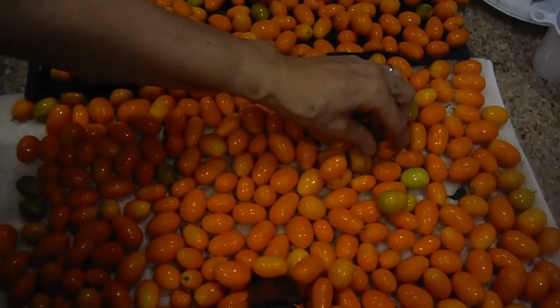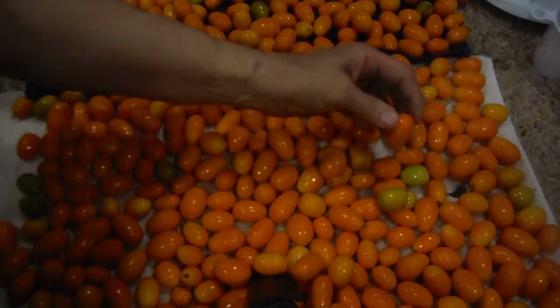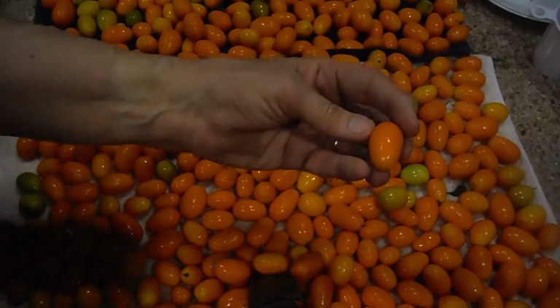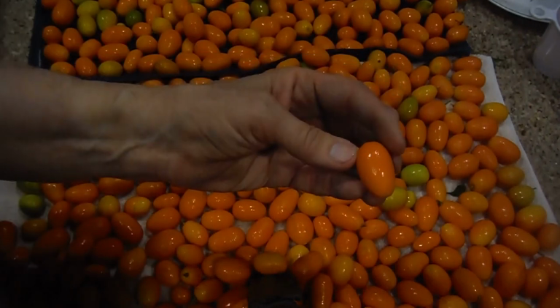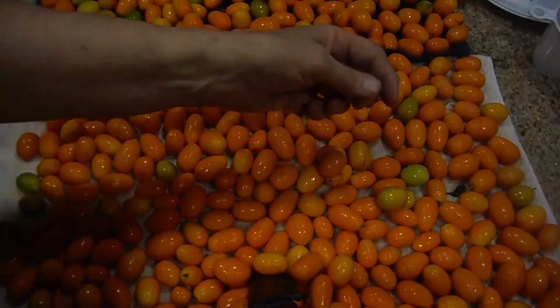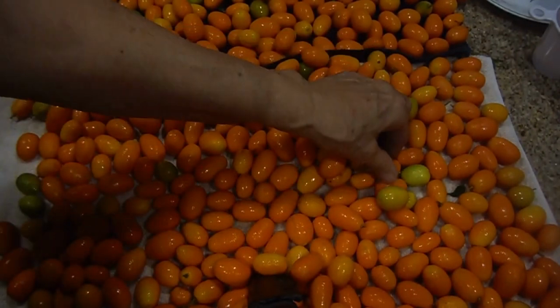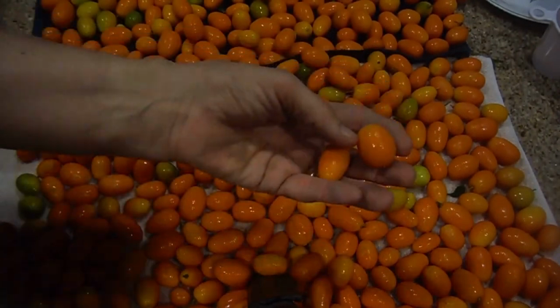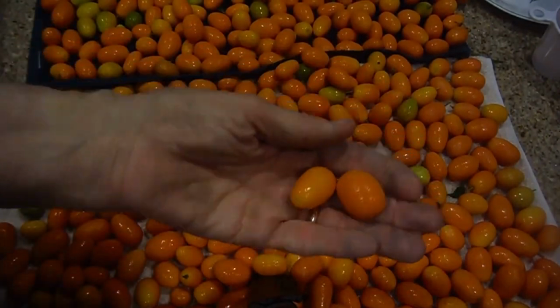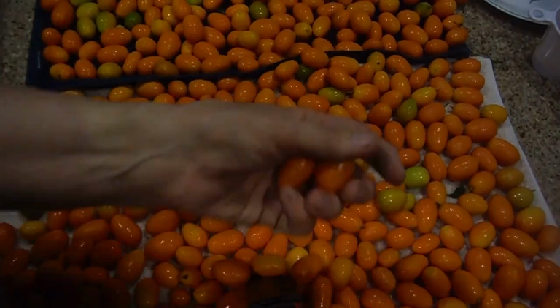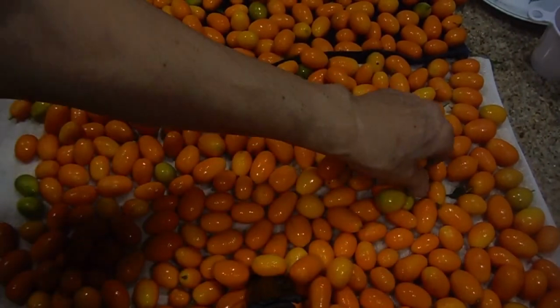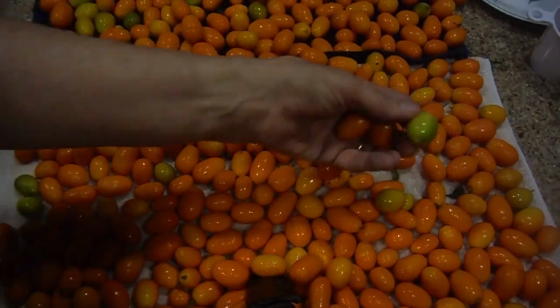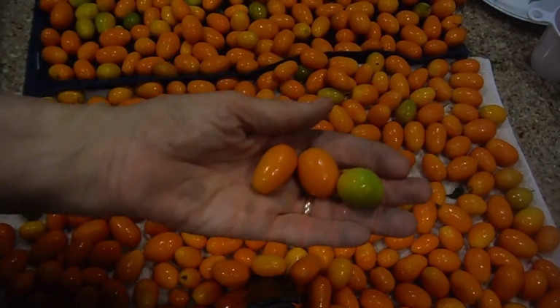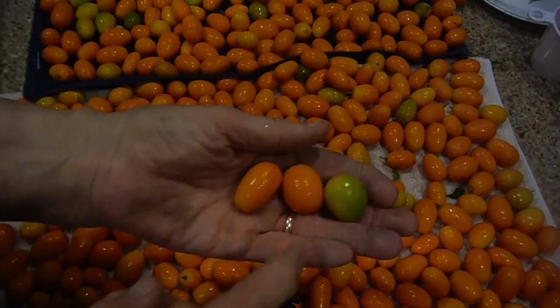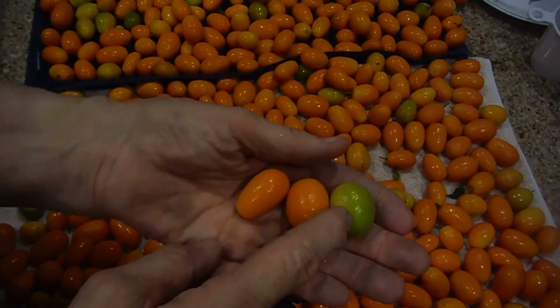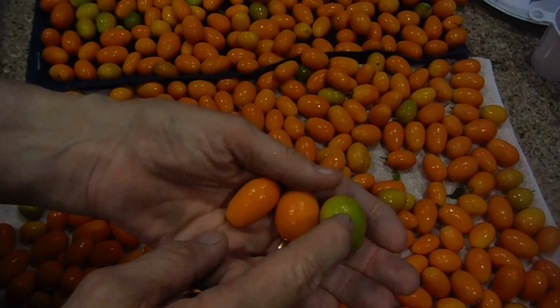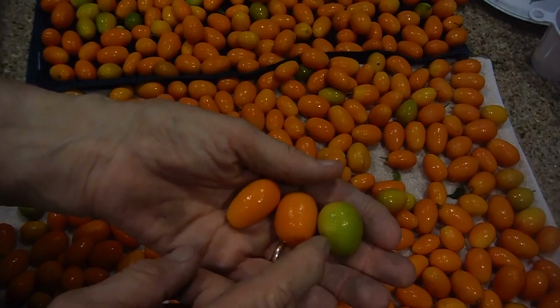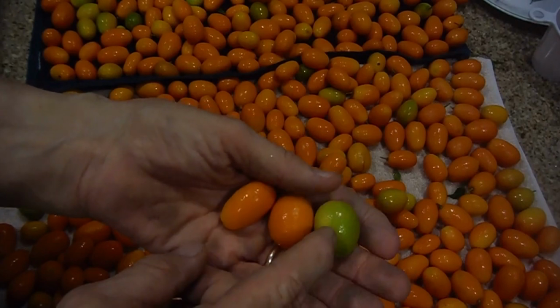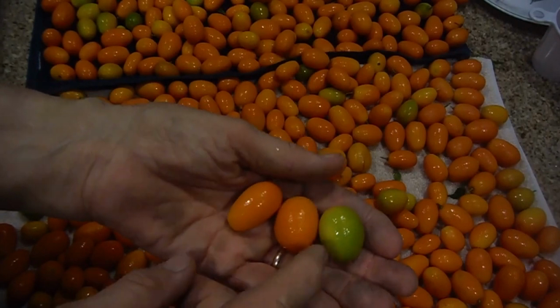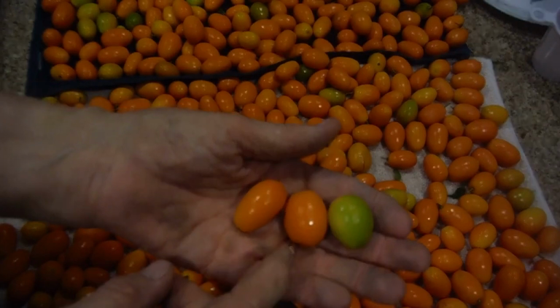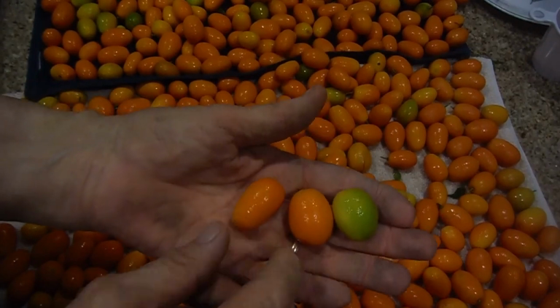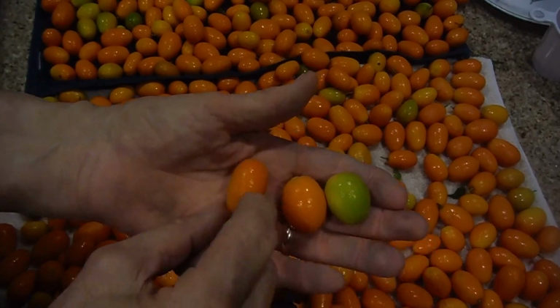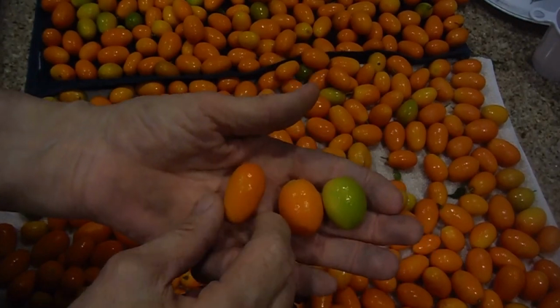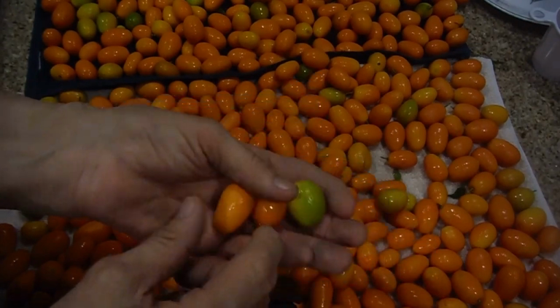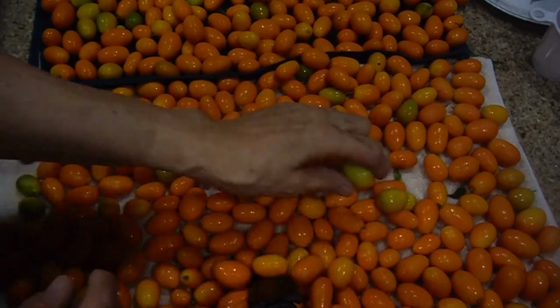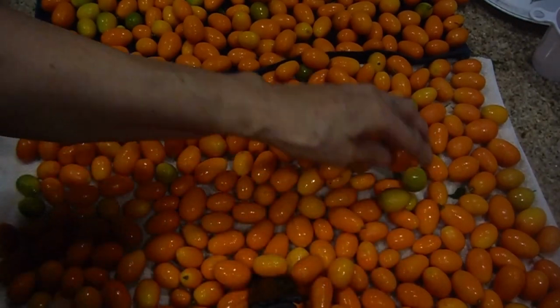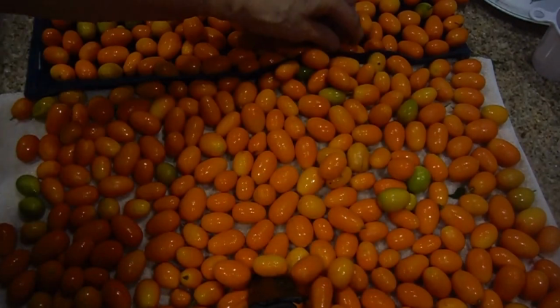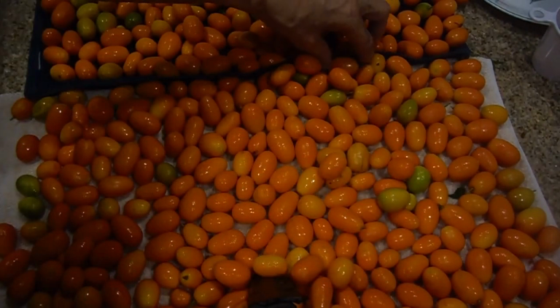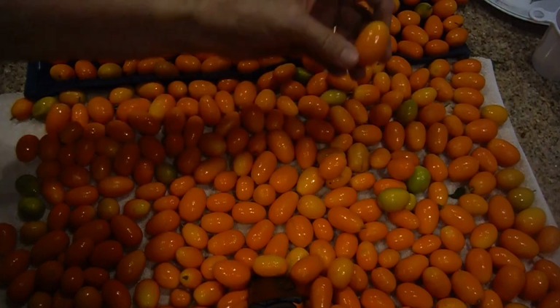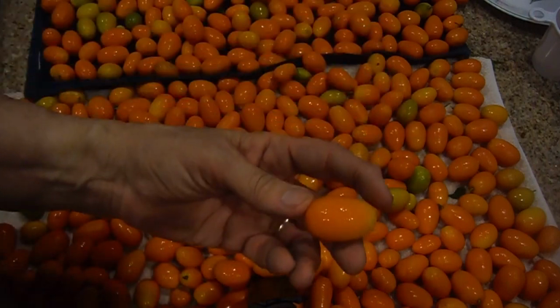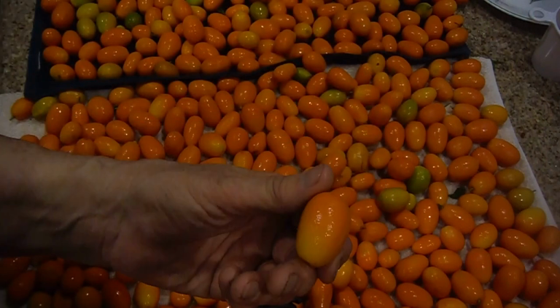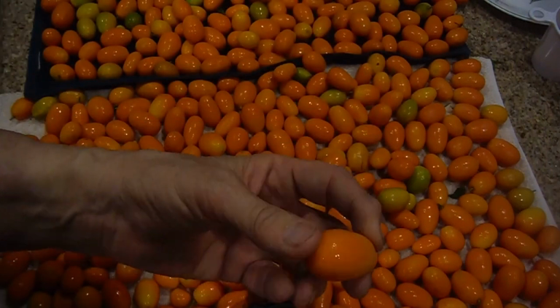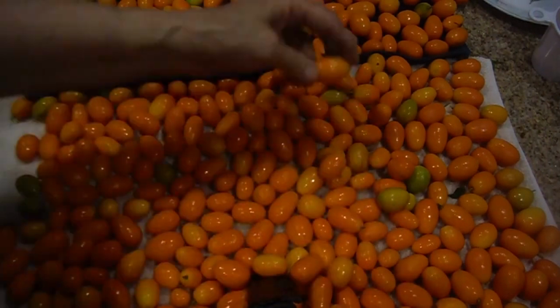This medium one, this big one here, and this green one — well, the green one is really very acidic. The tastiest ones are the giant ones like this one here. Oh, delicious.